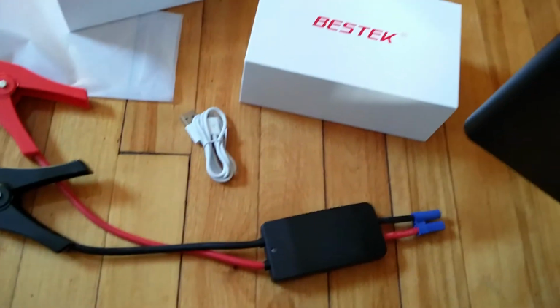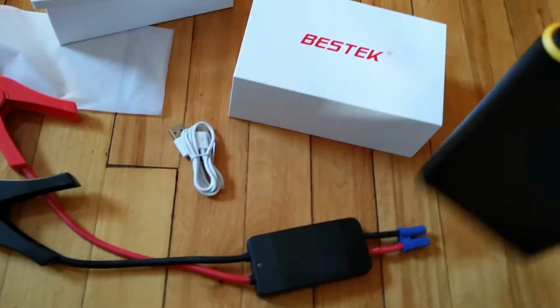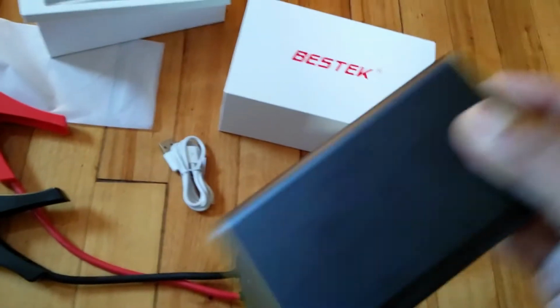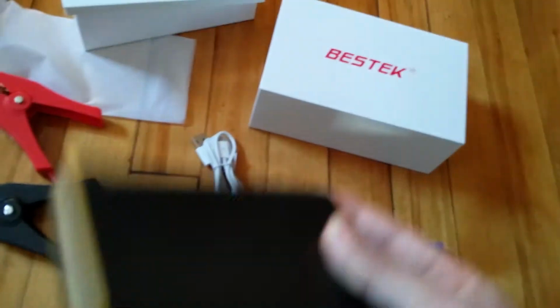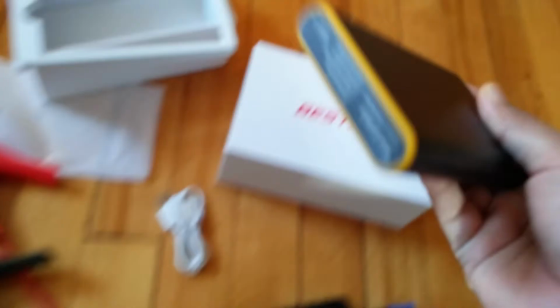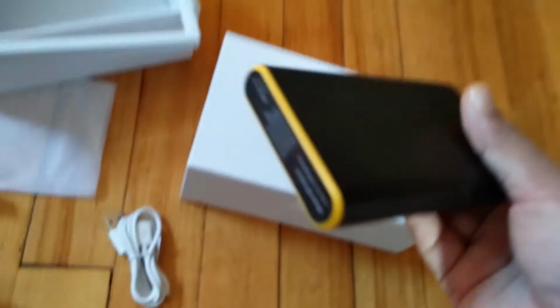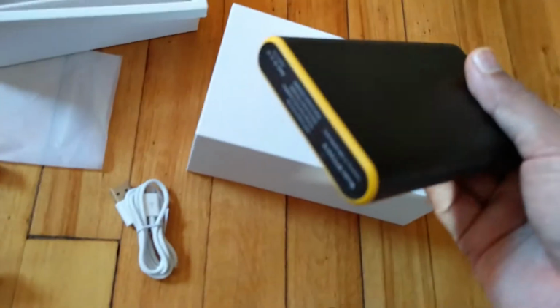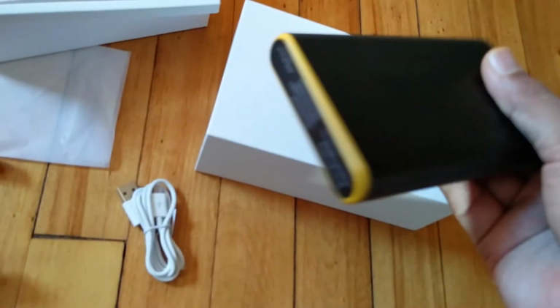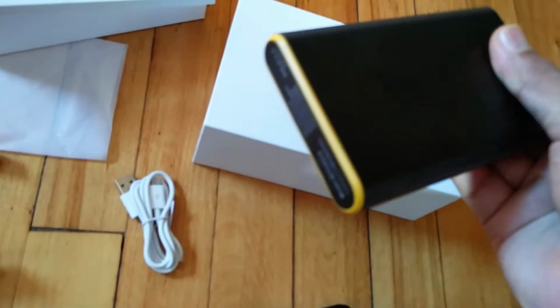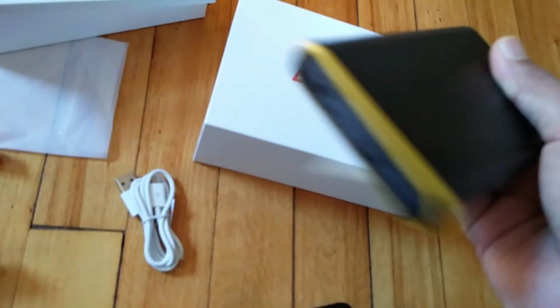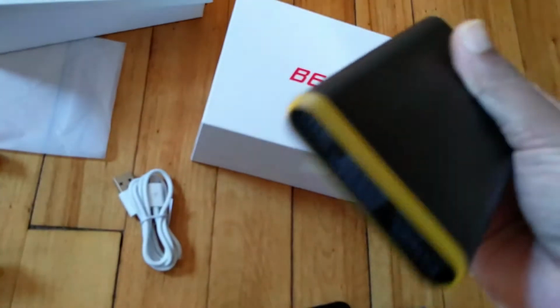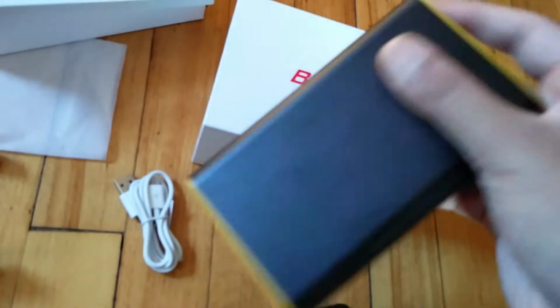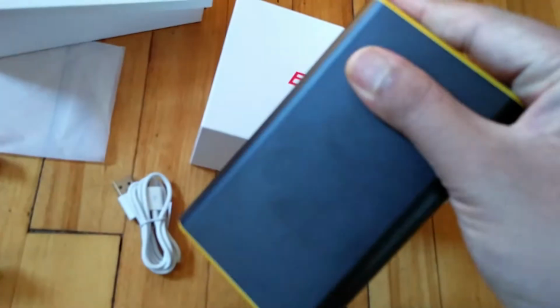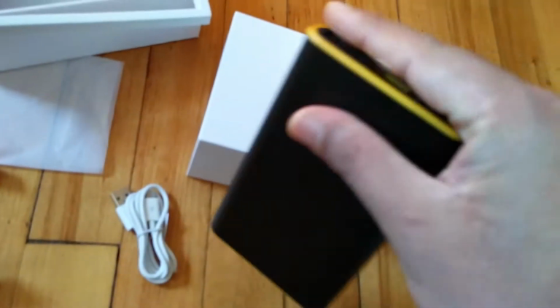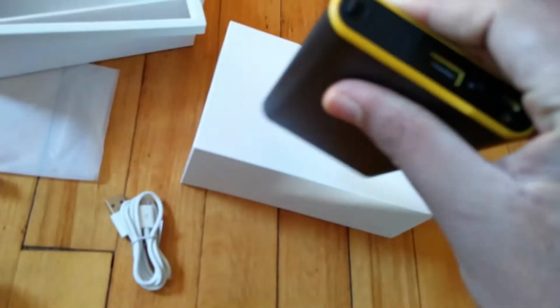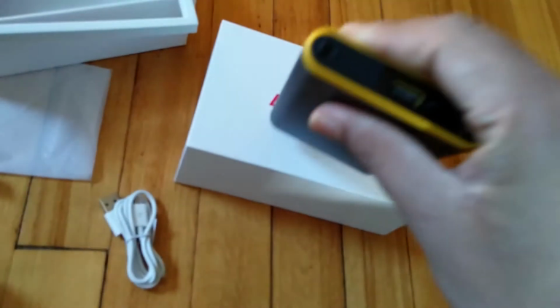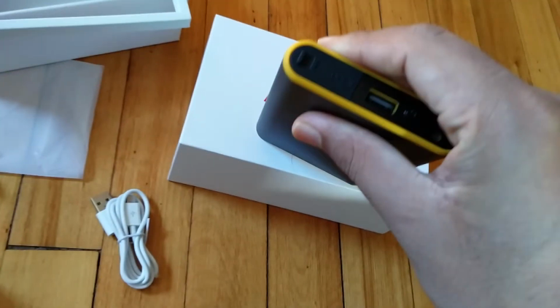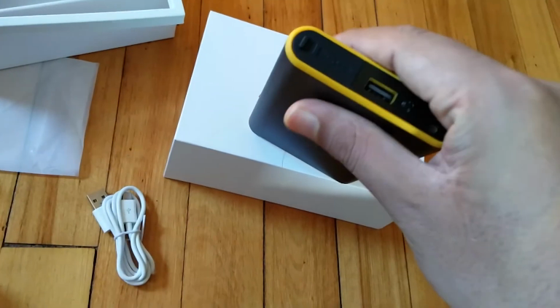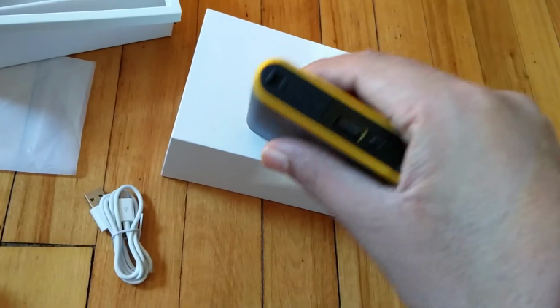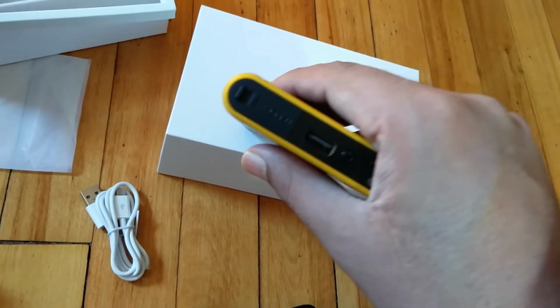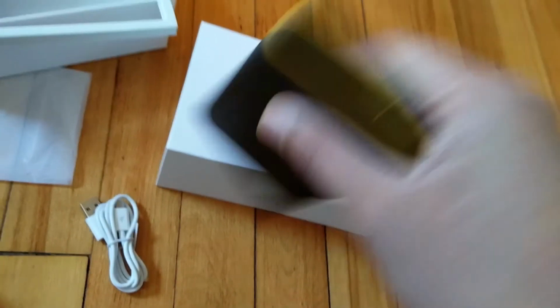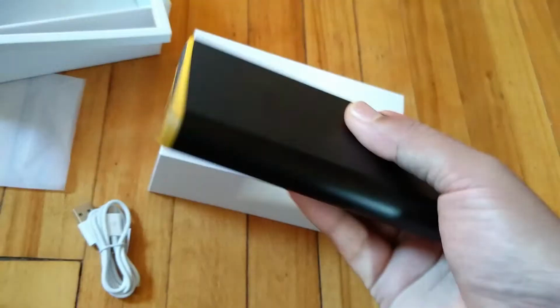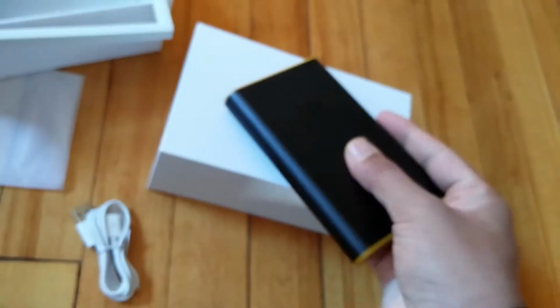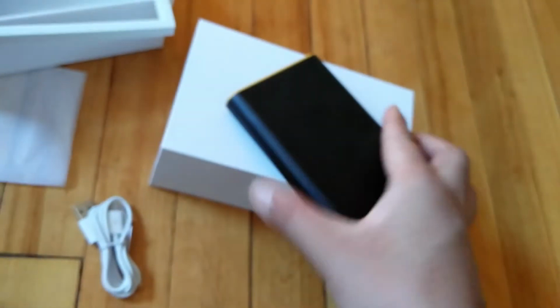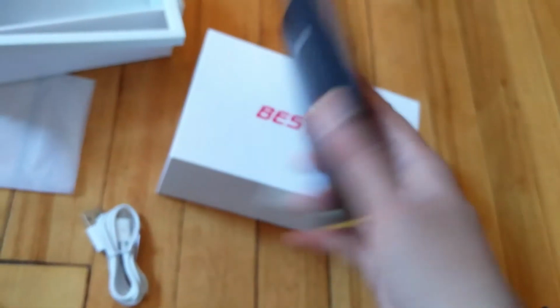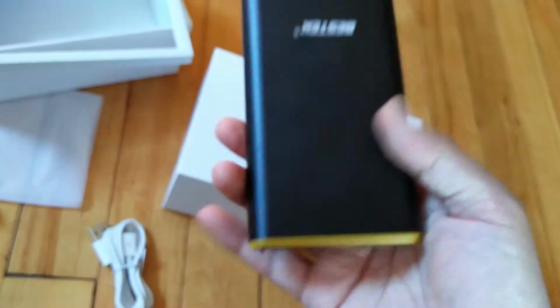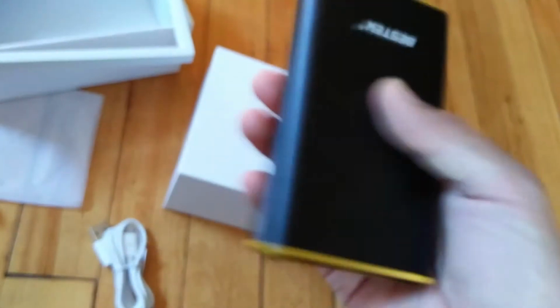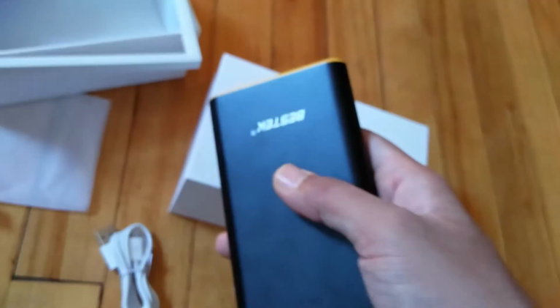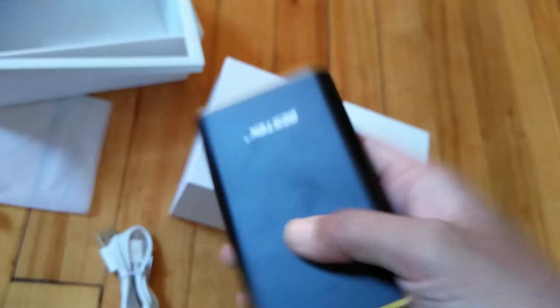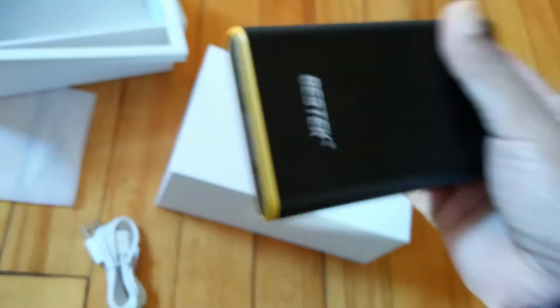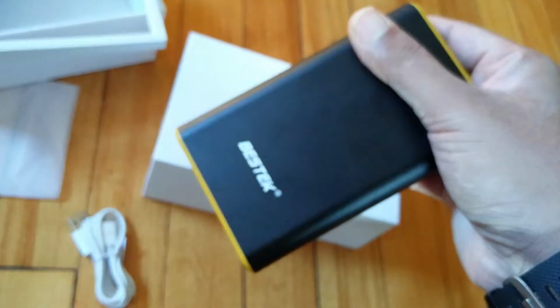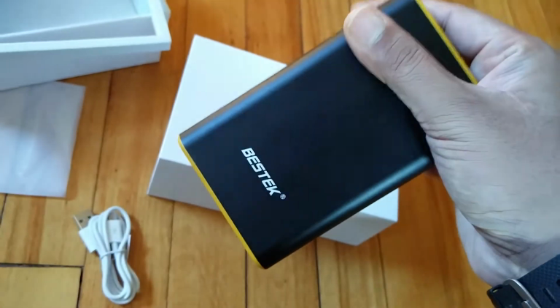It can also always be used to charge your smartphones, which run out of battery very quickly these days. Quite a handy device to have. Thank you for watching the video.